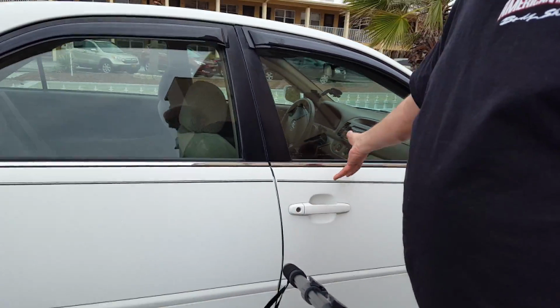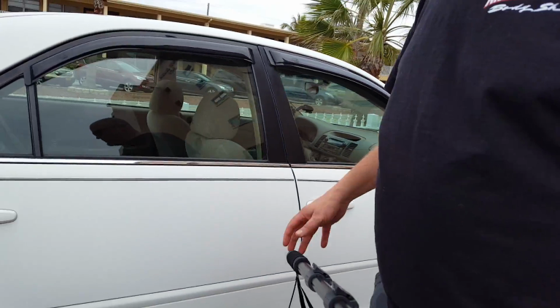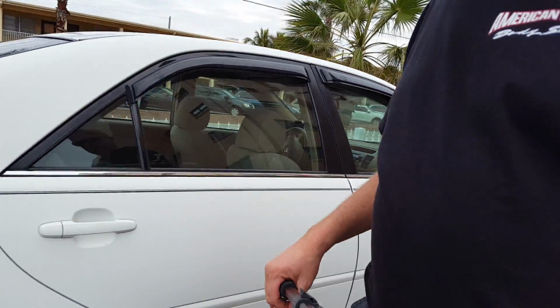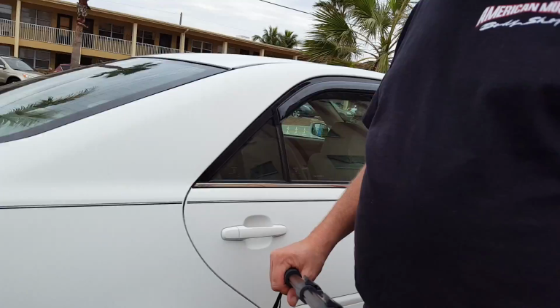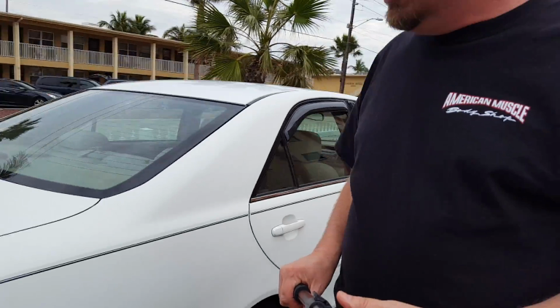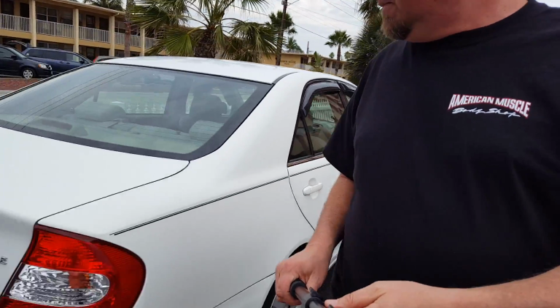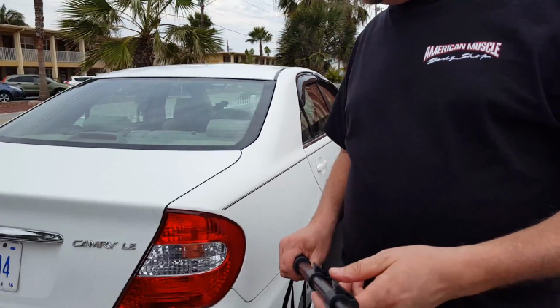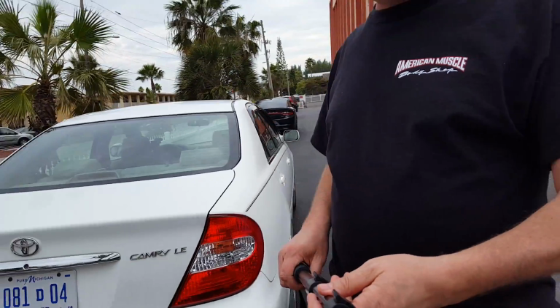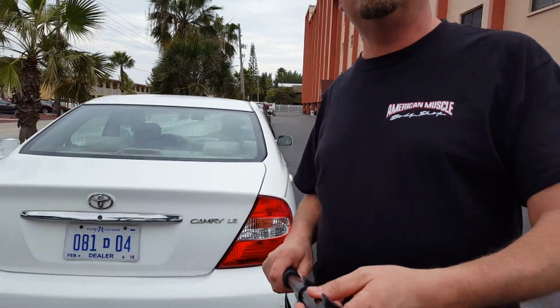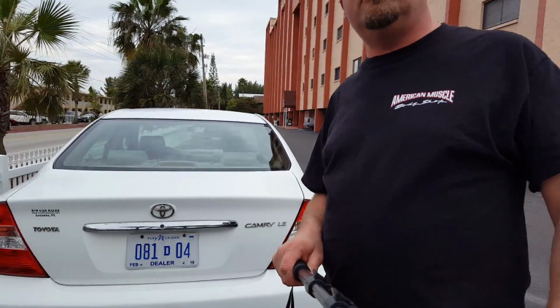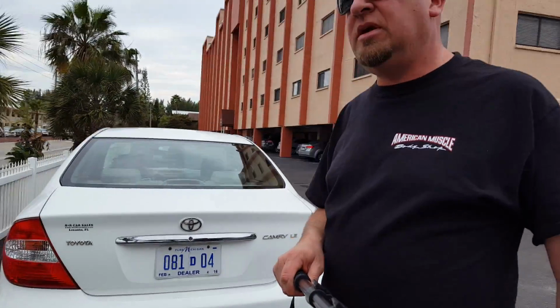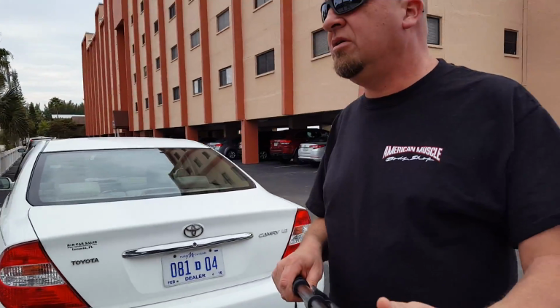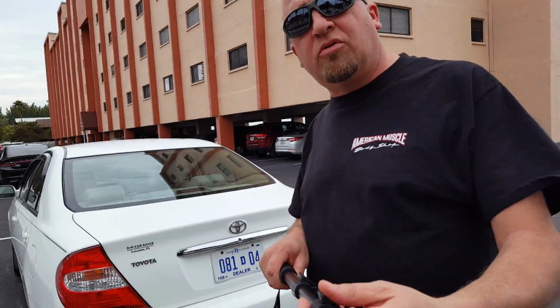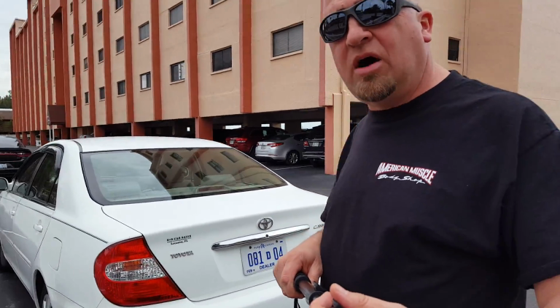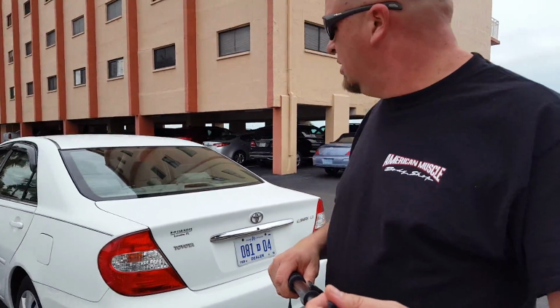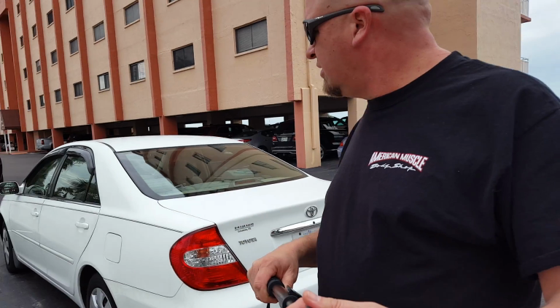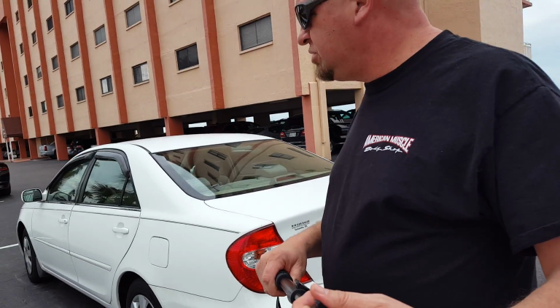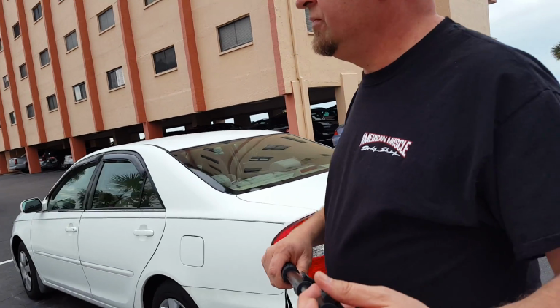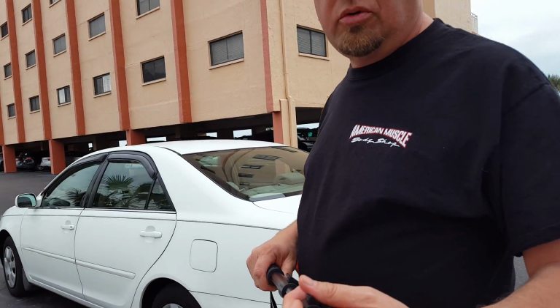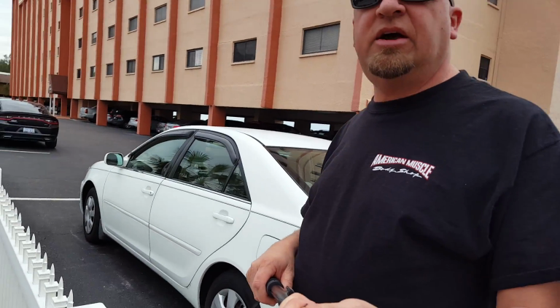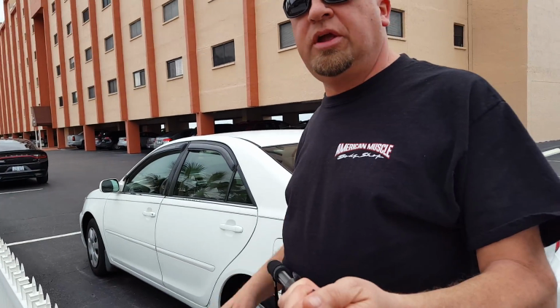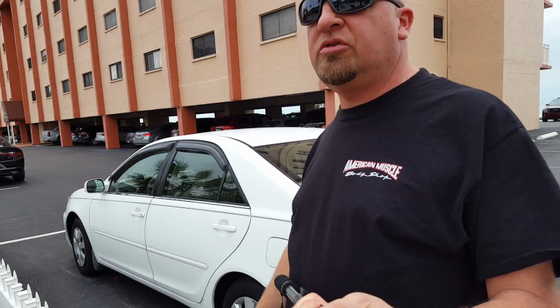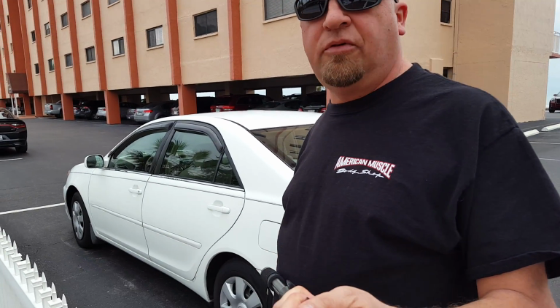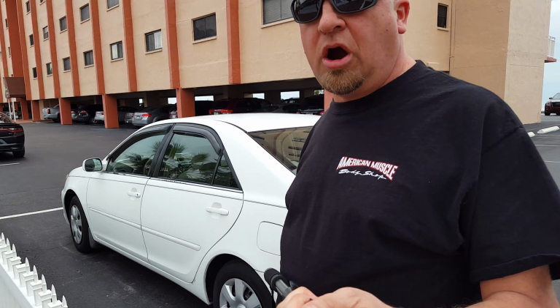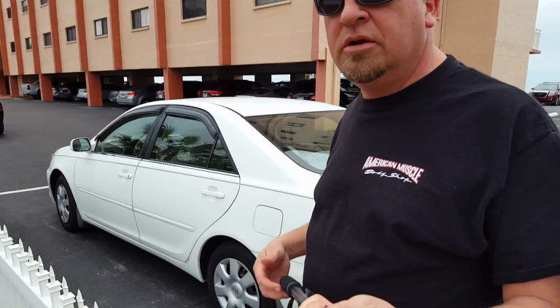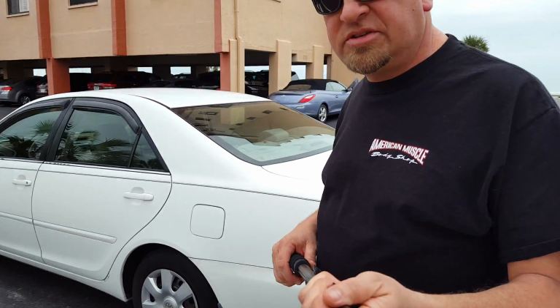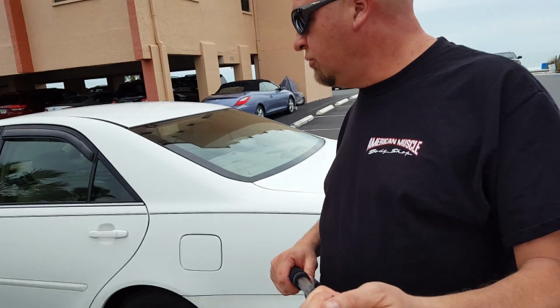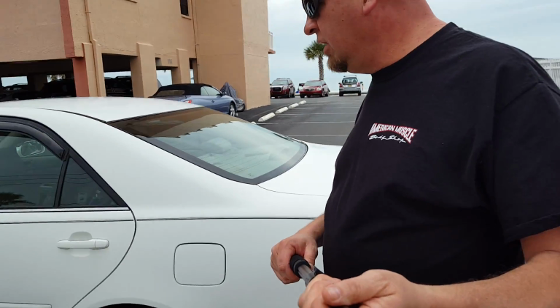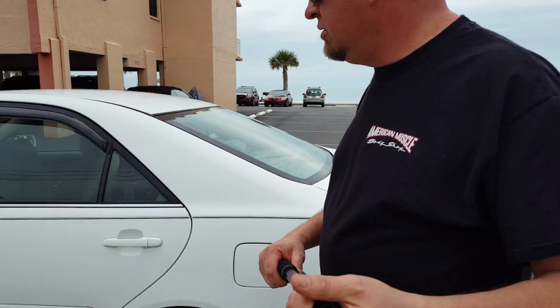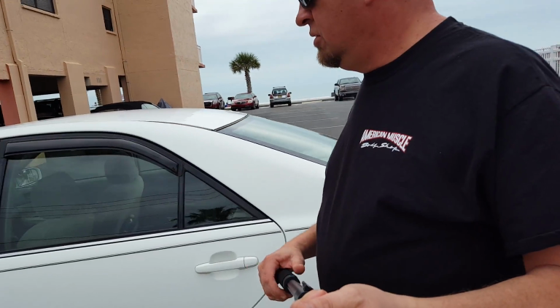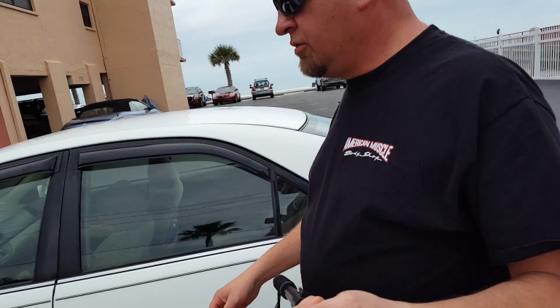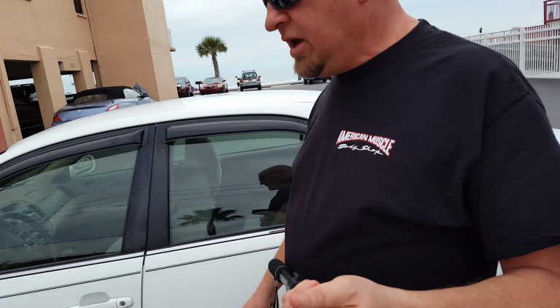Of course, it's locked. But the nice thing about these cars down here is they don't rust out like they do in Michigan. So we're going to have a nice, clean, rust-free Florida car to sell once we're done with our vacation.